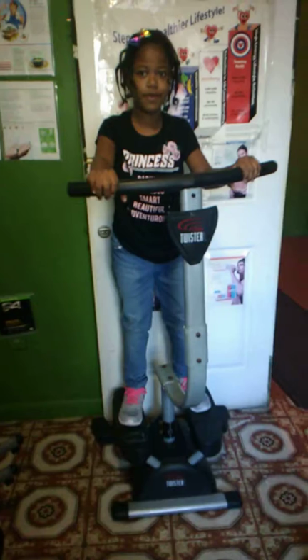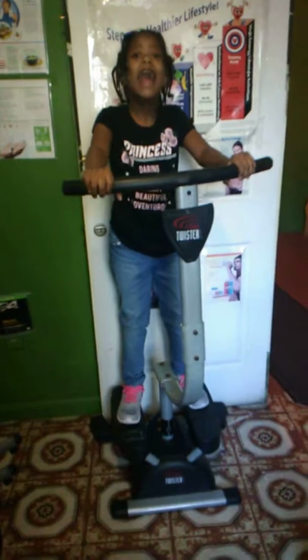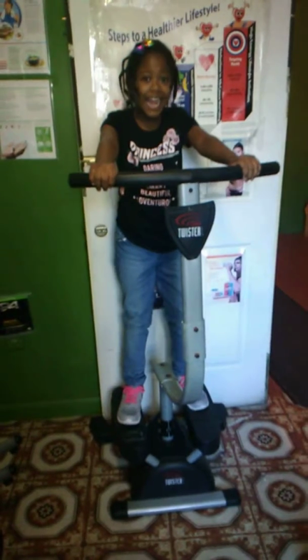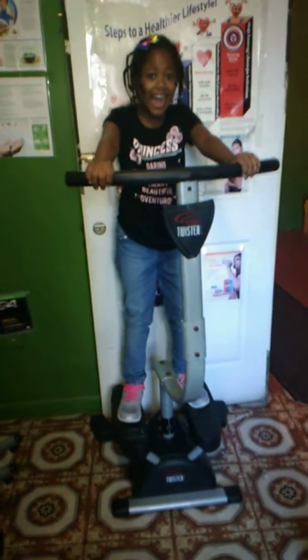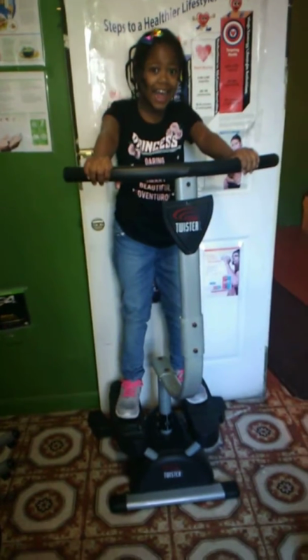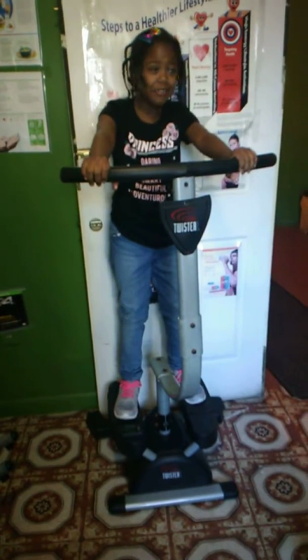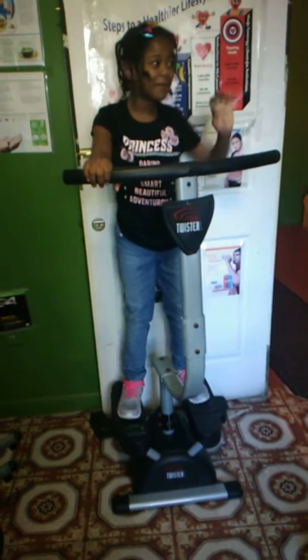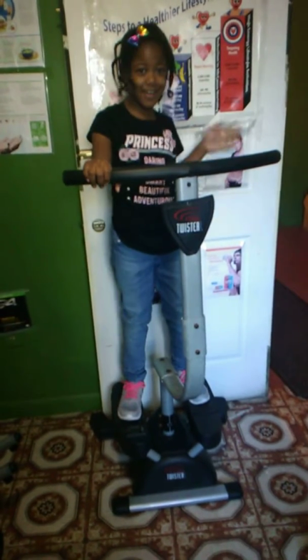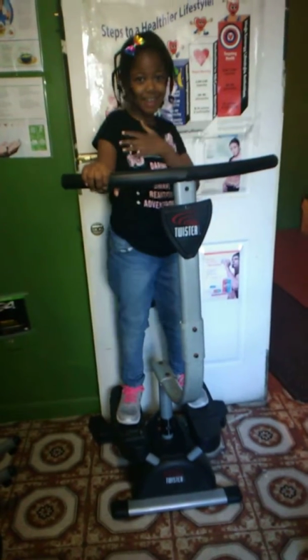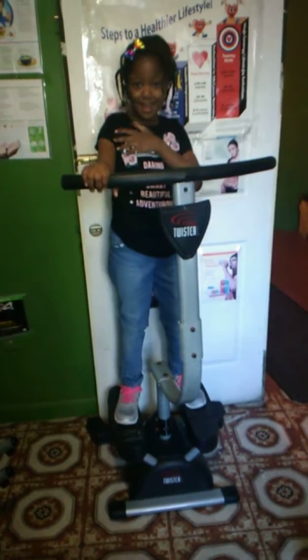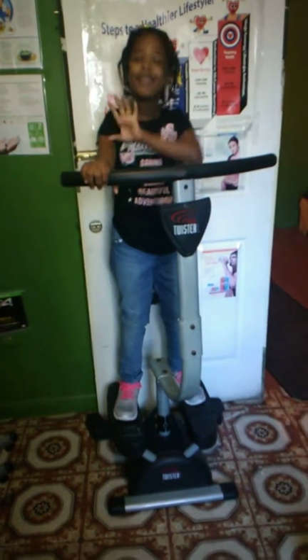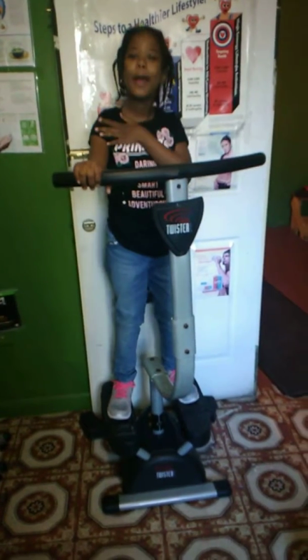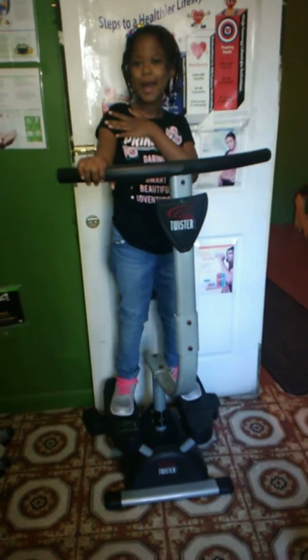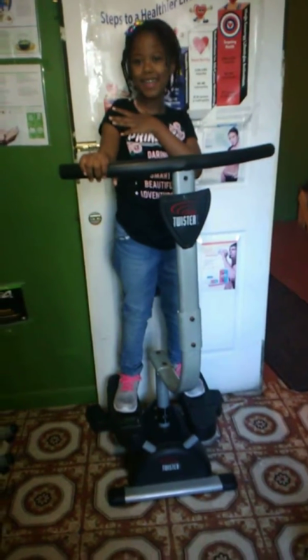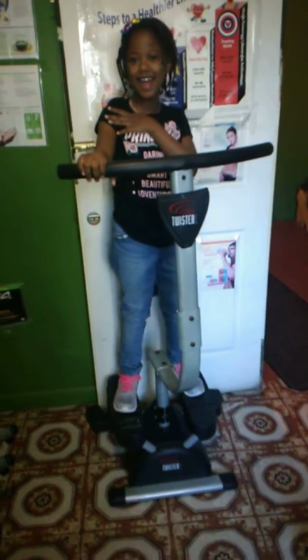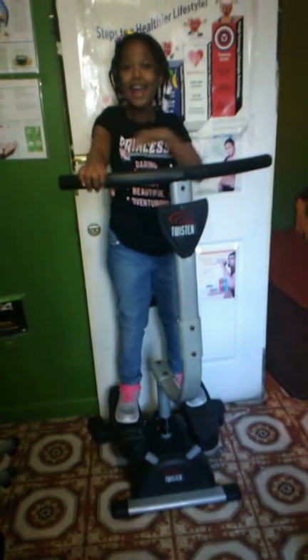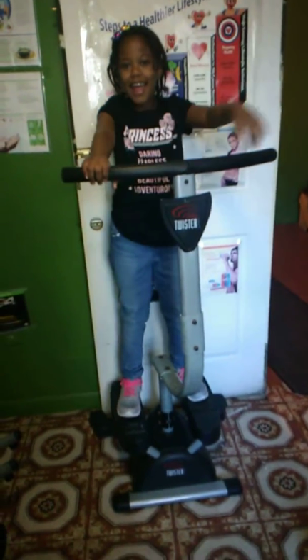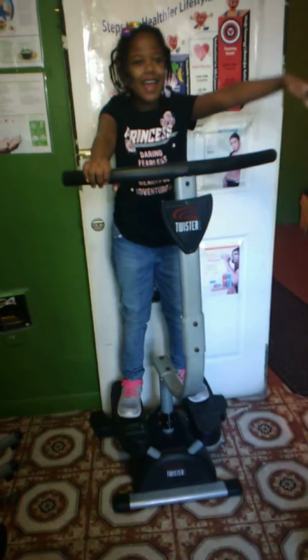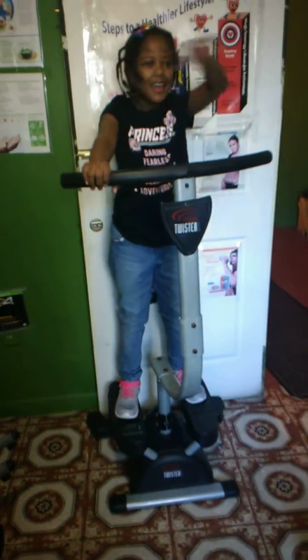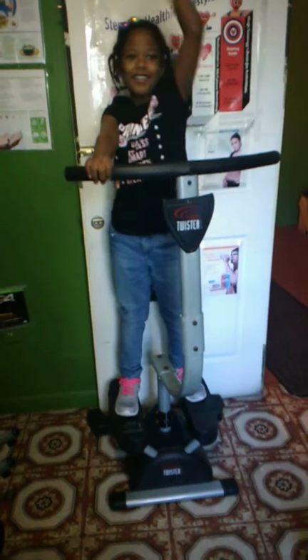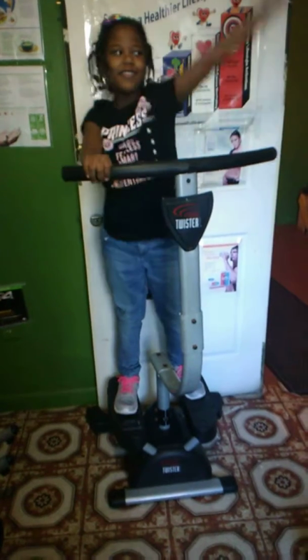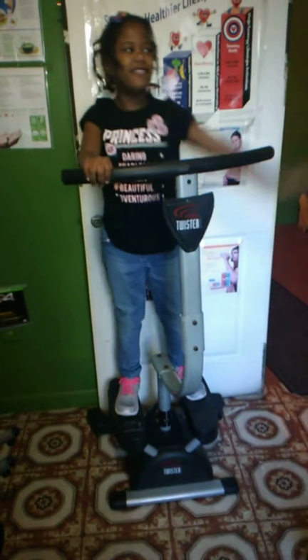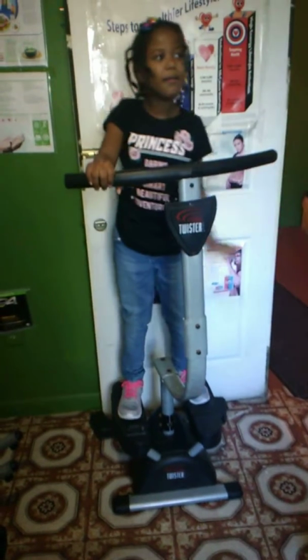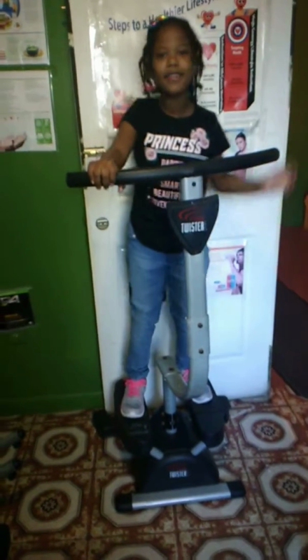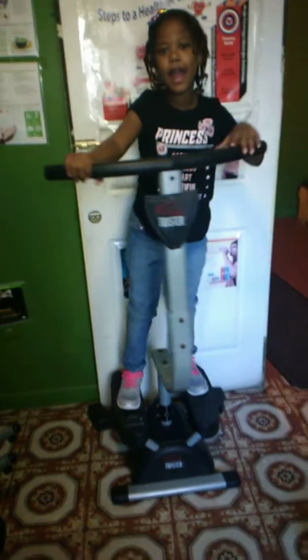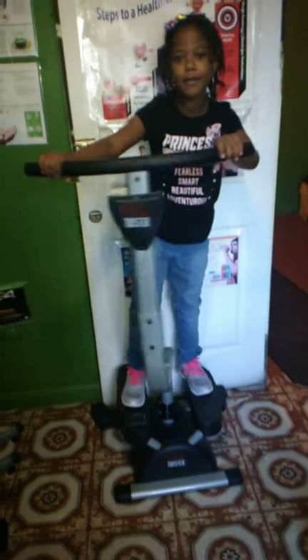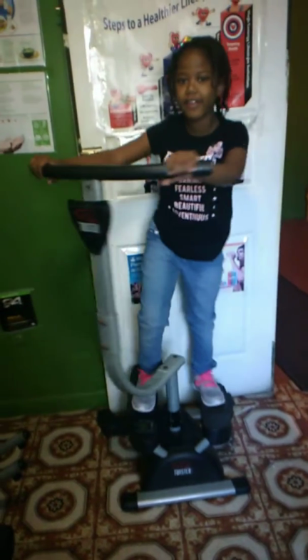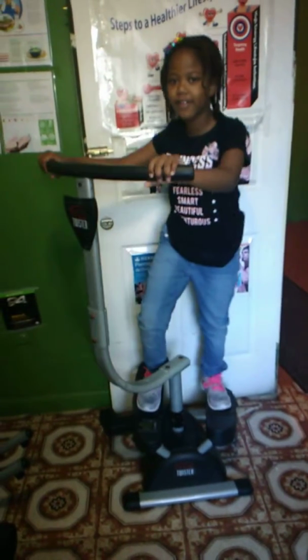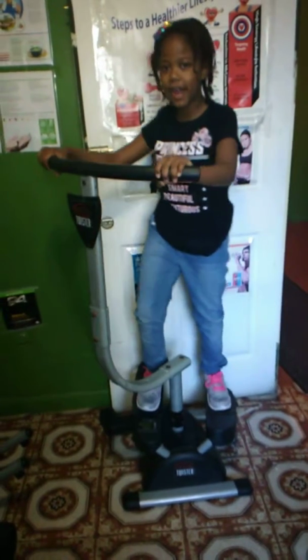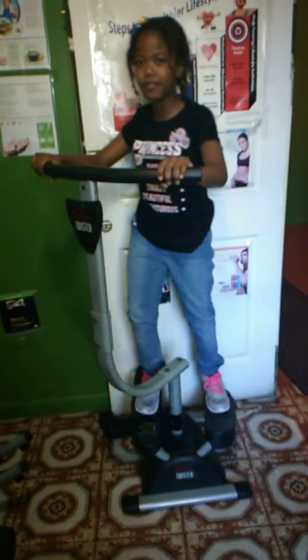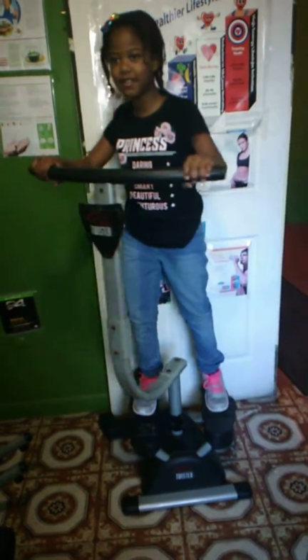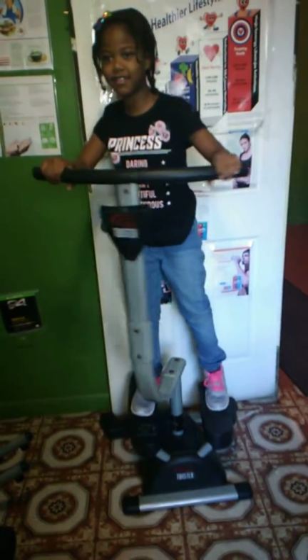Hi guys! Welcome back to our channel. Today I will show you how to do exercise.